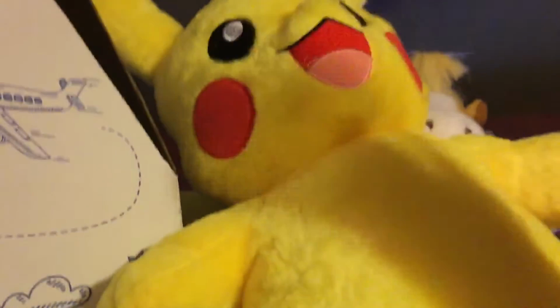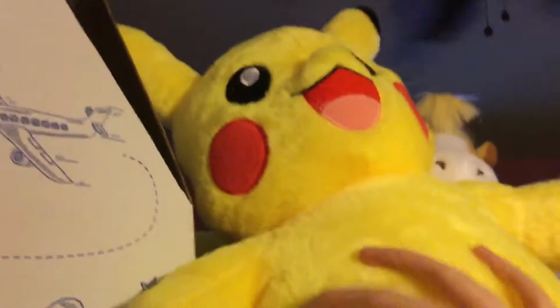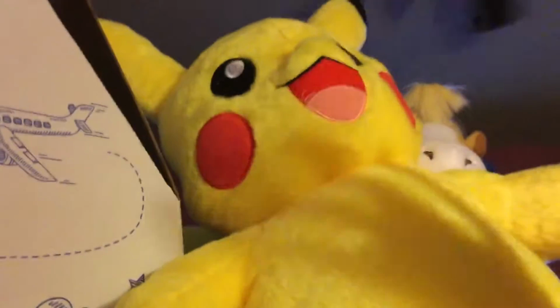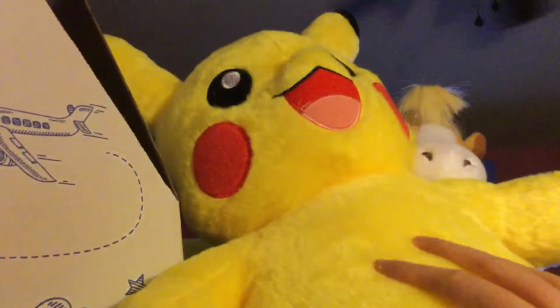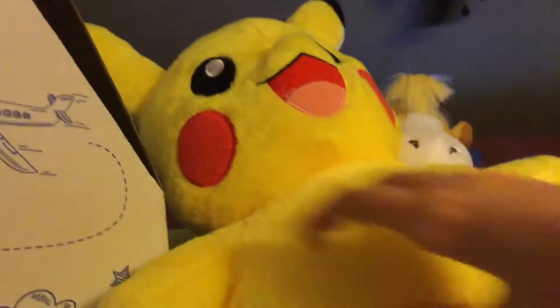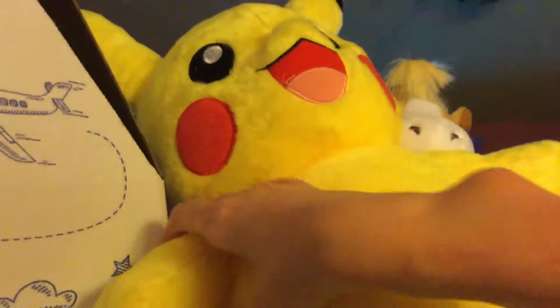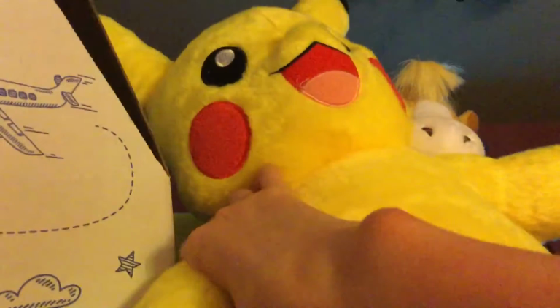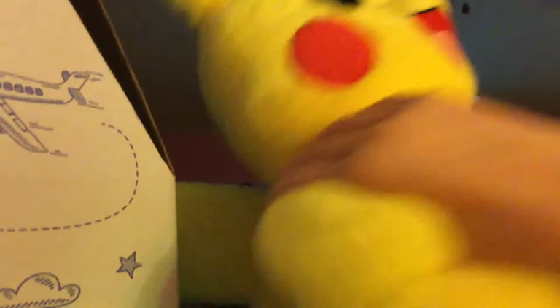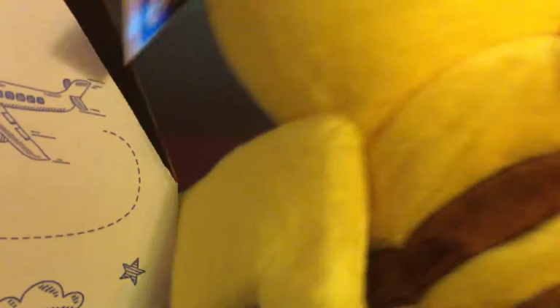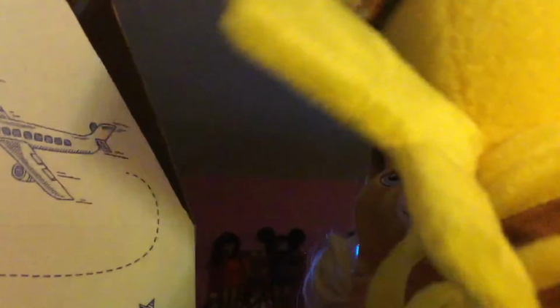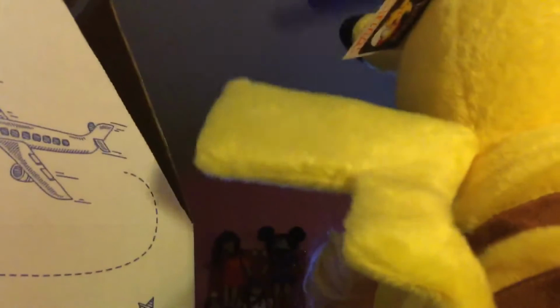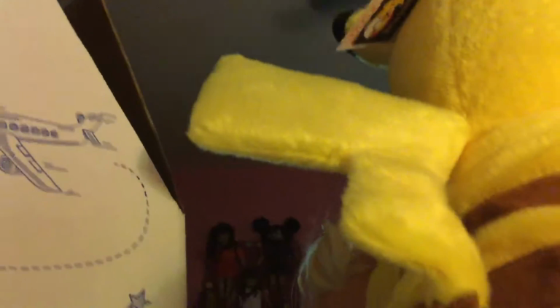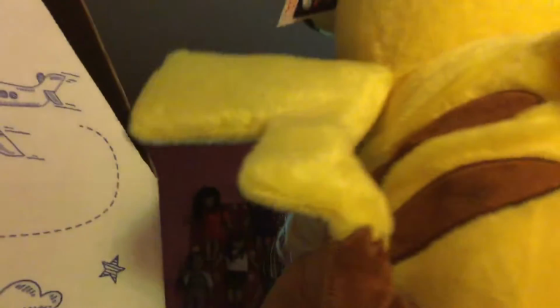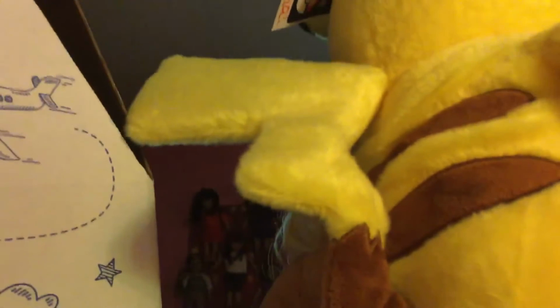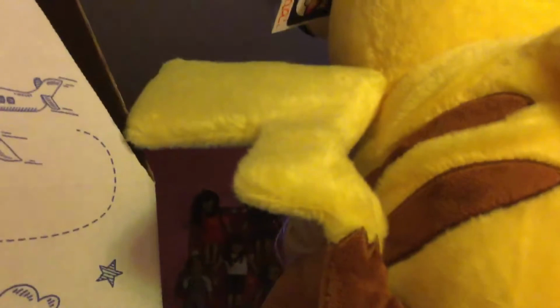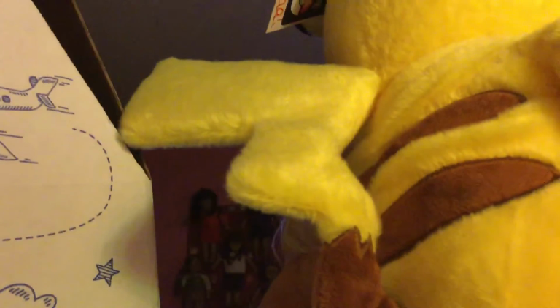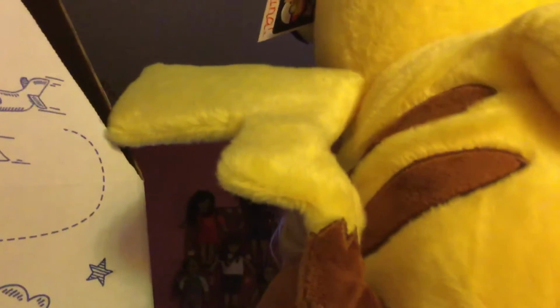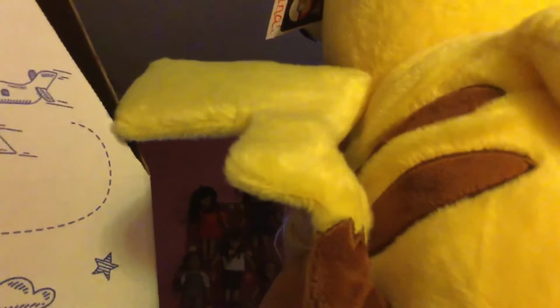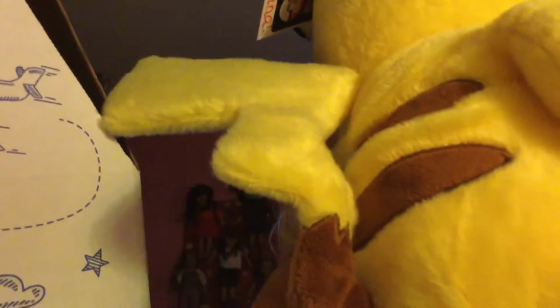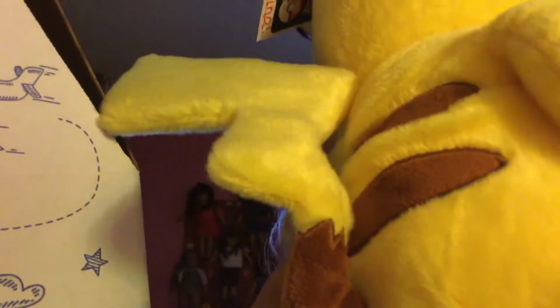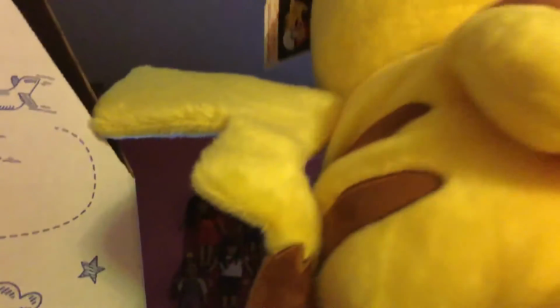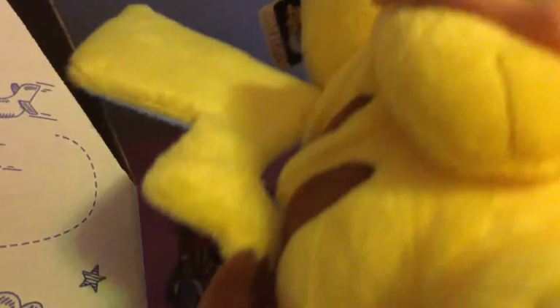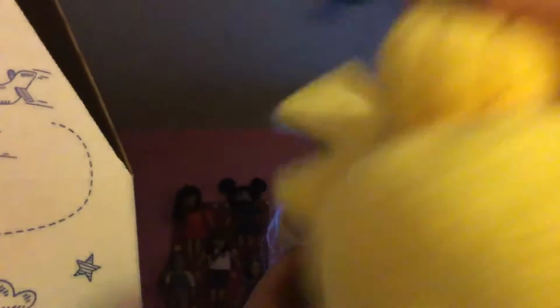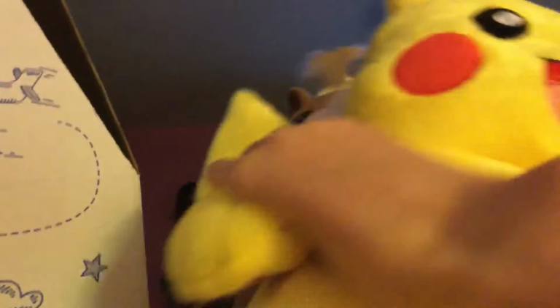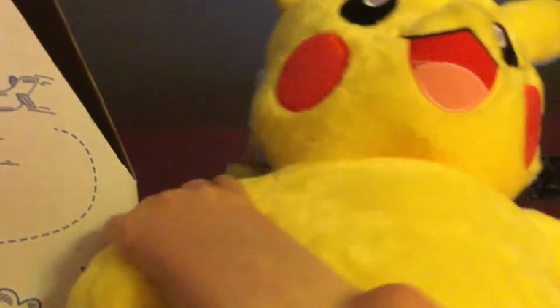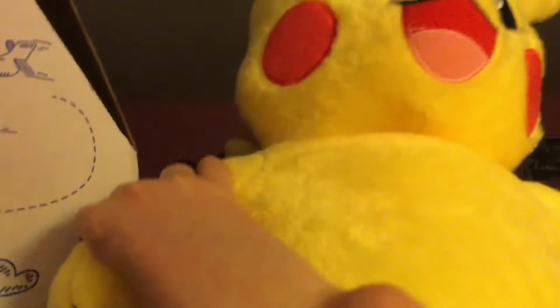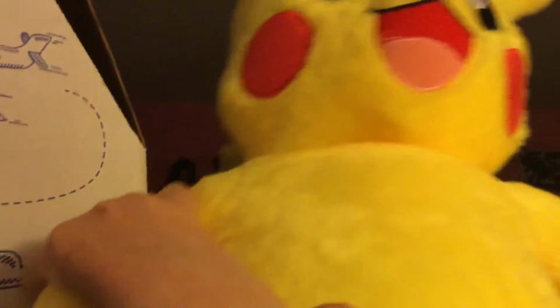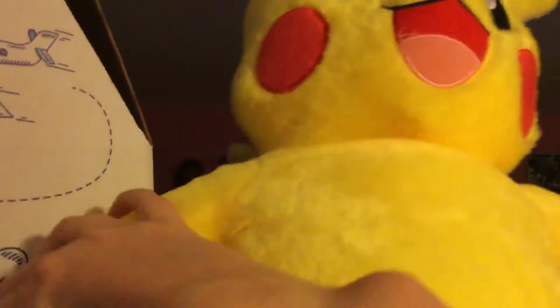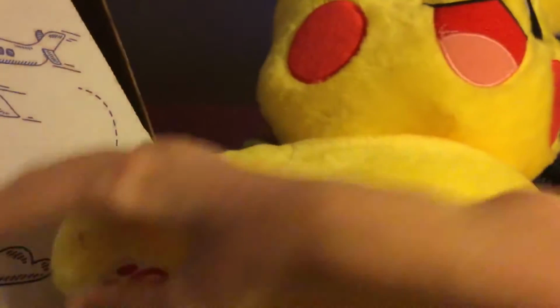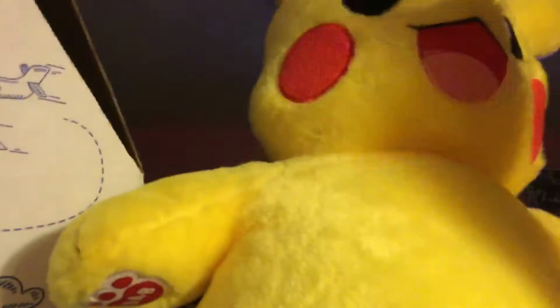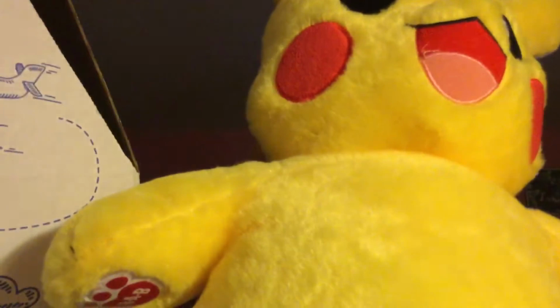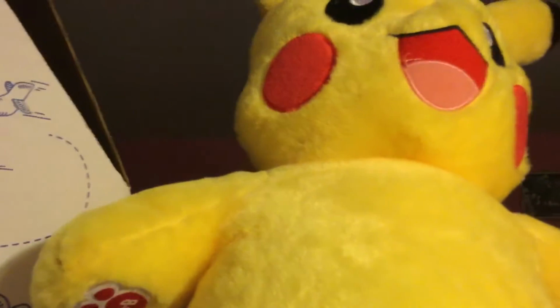This is part of the Pokemon series. On the back it has a lightning tail with a brown stripe on his back. So this is a pretty awesome Pikachu.